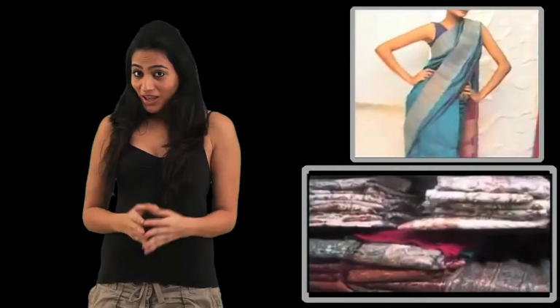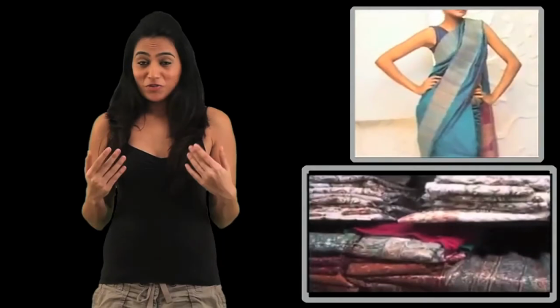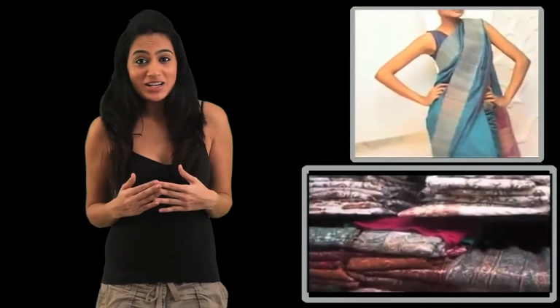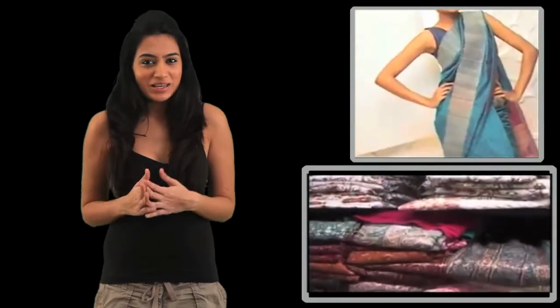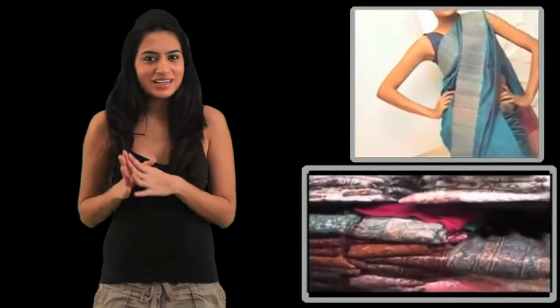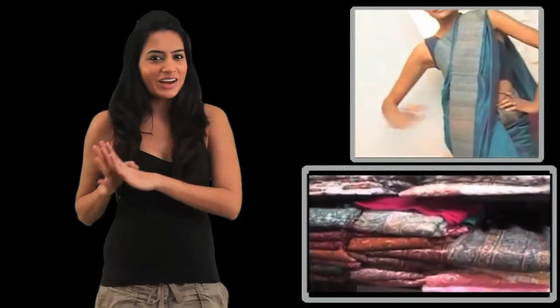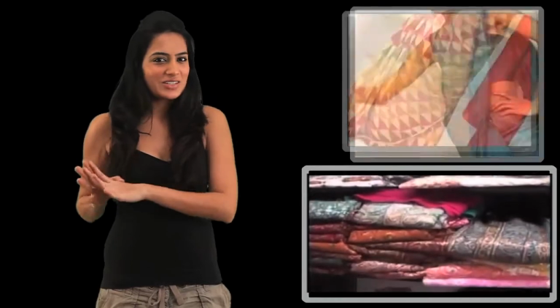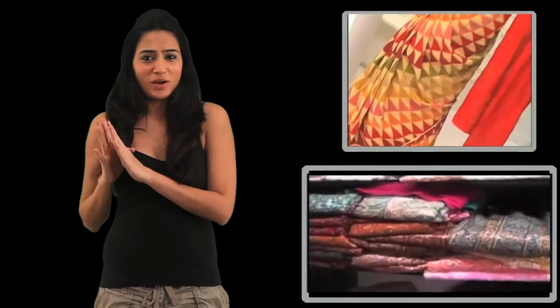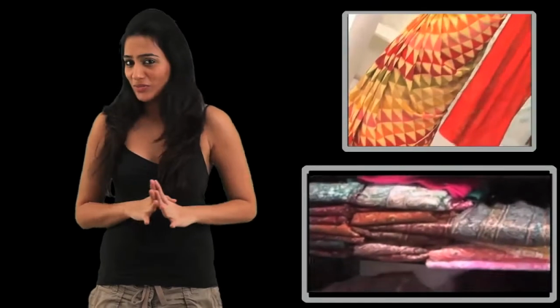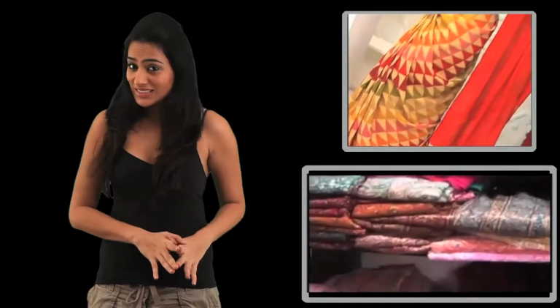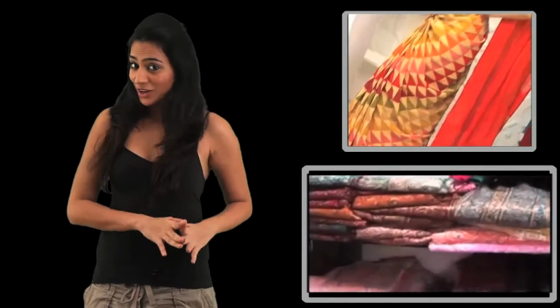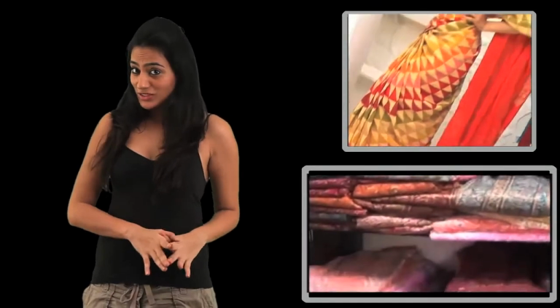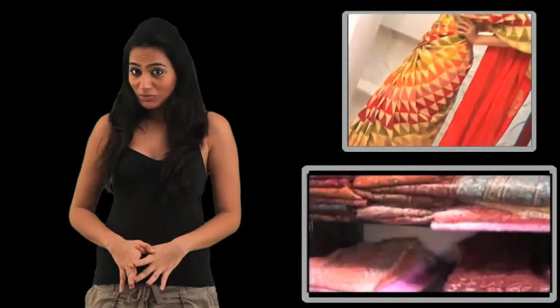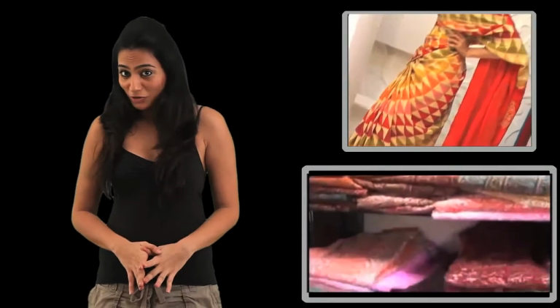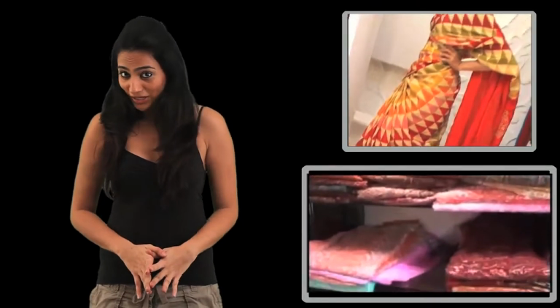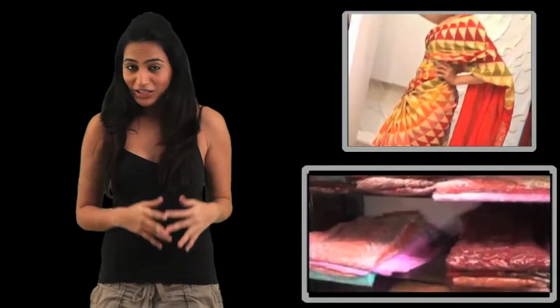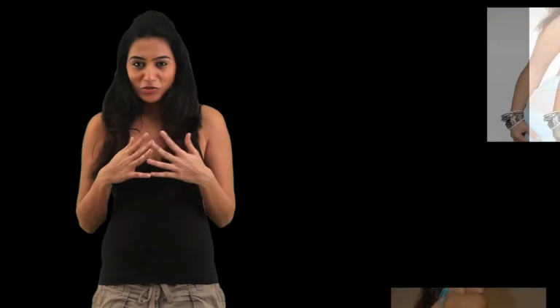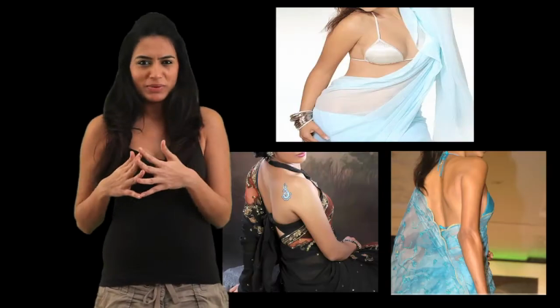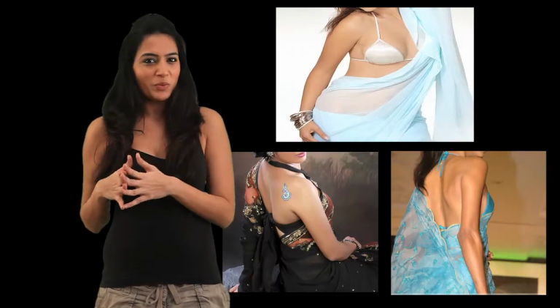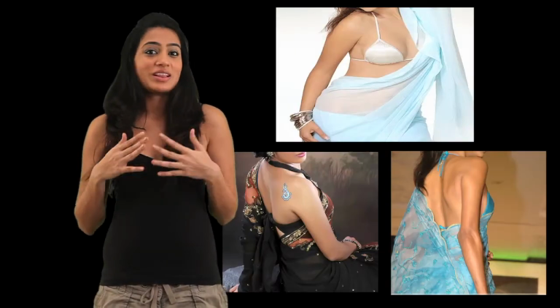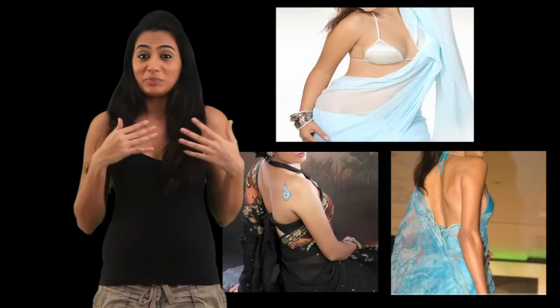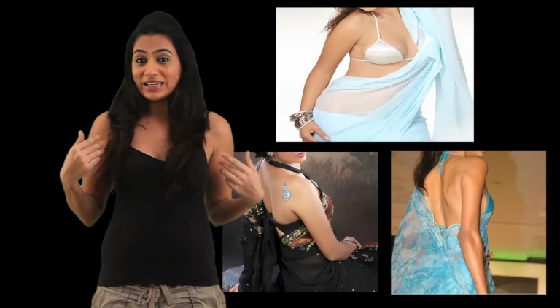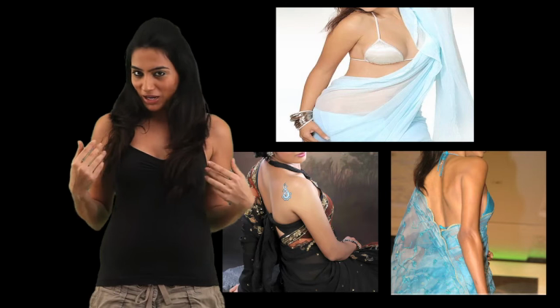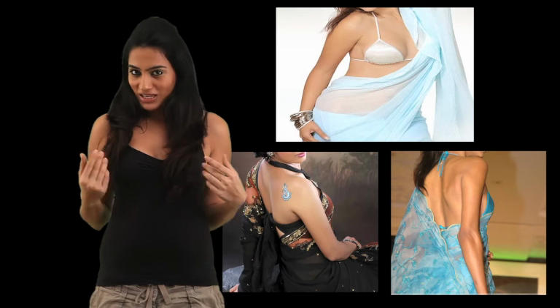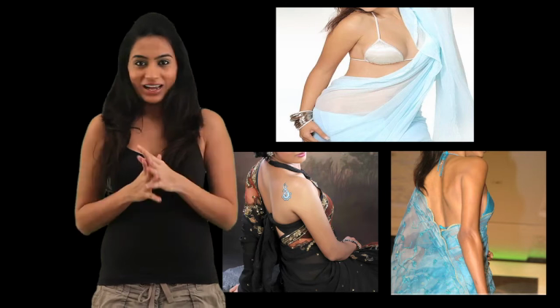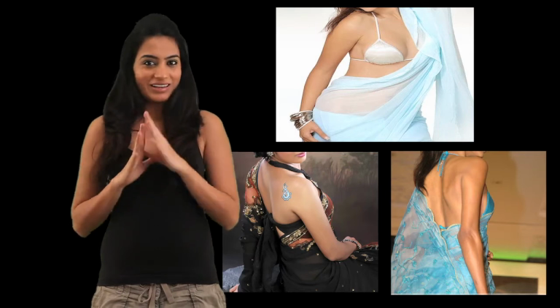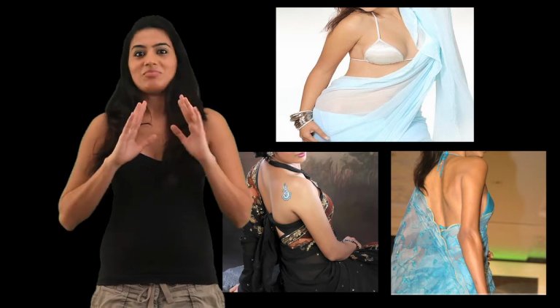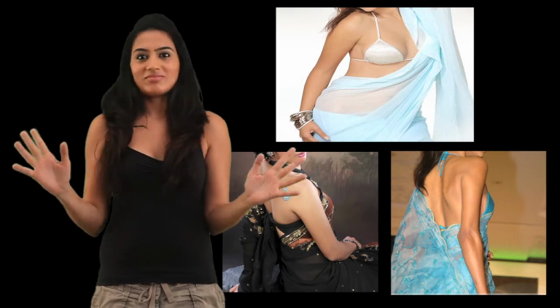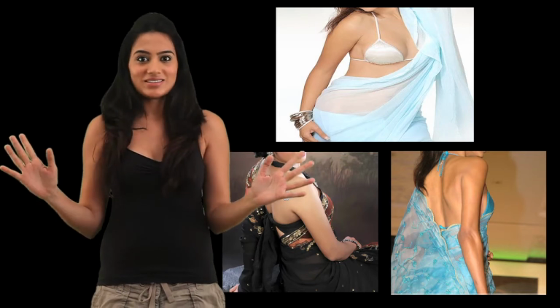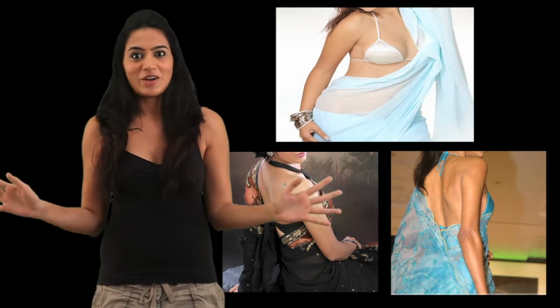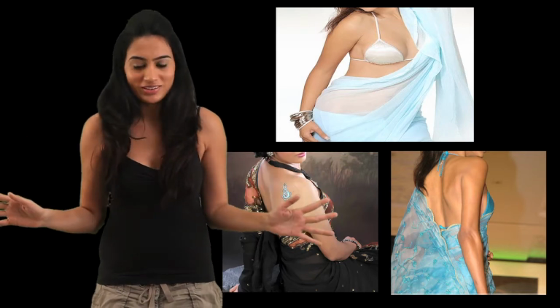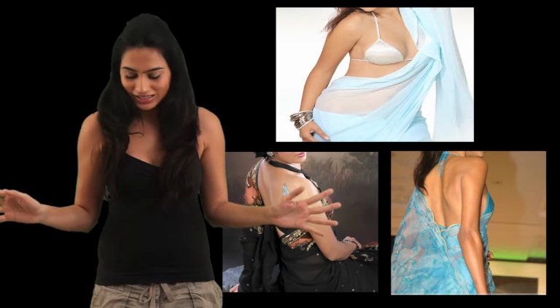Now if you ask me, I think saree is one of the sexiest outfits available out there. If you team it up with like a bikini blouse, I think there's nothing hotter than that.